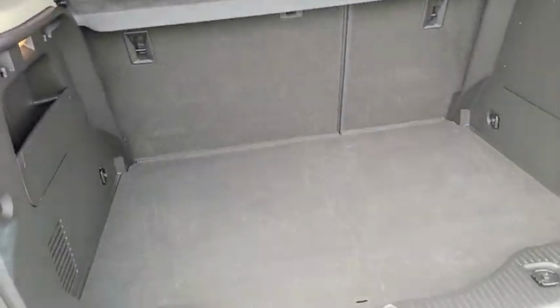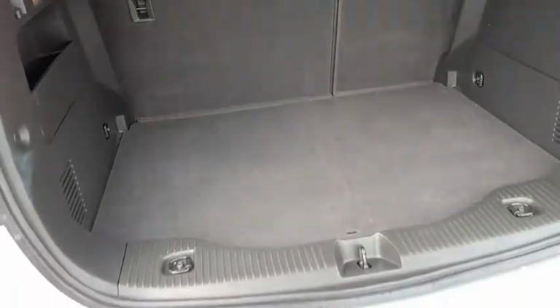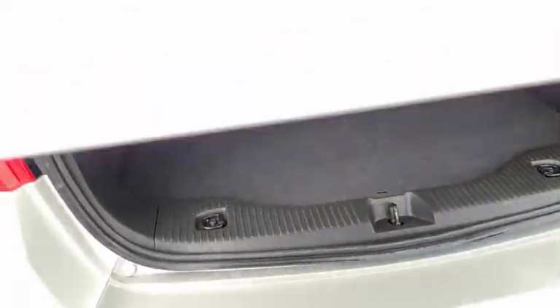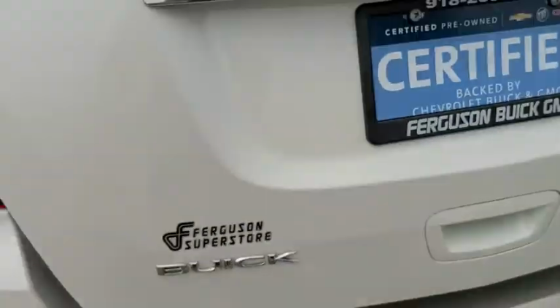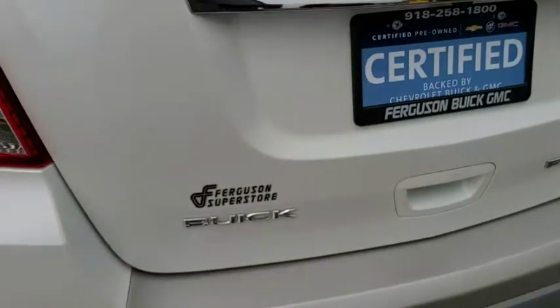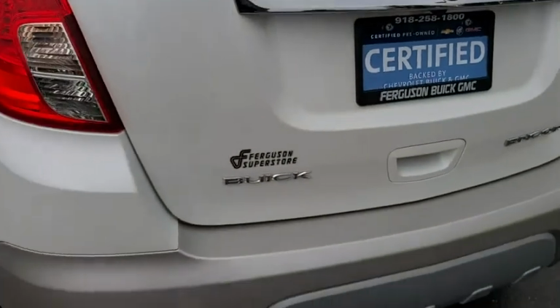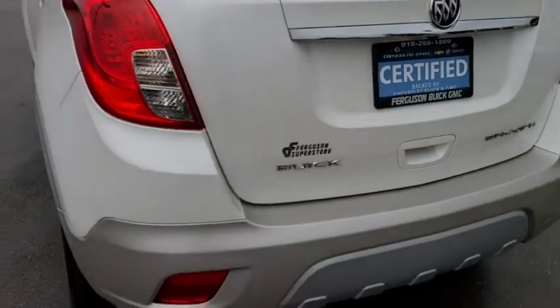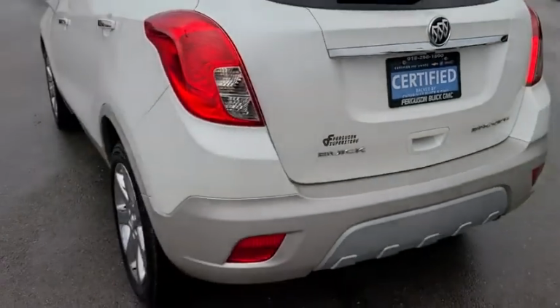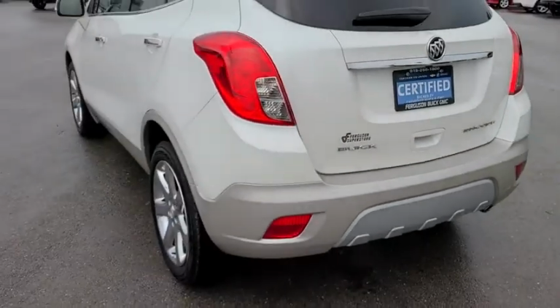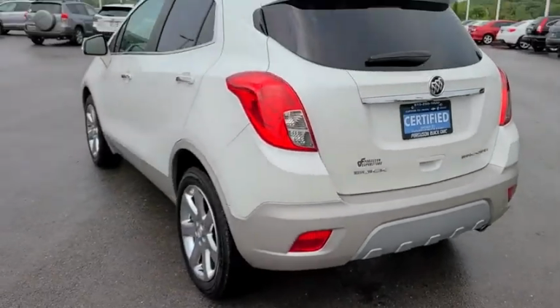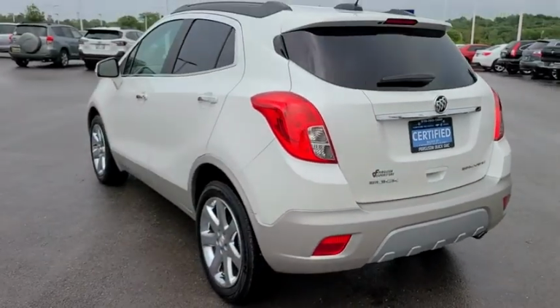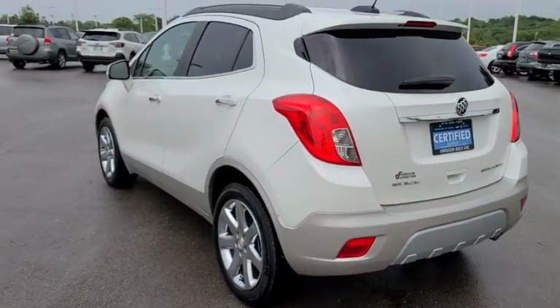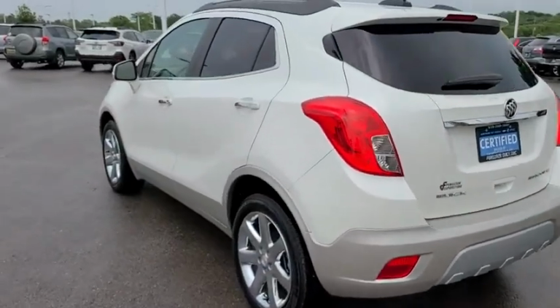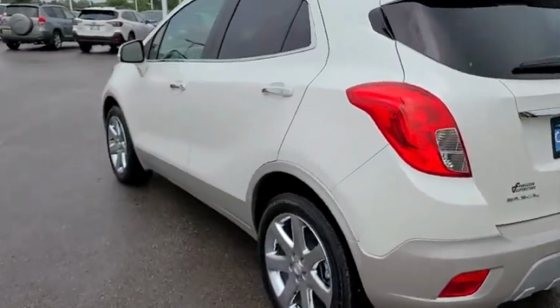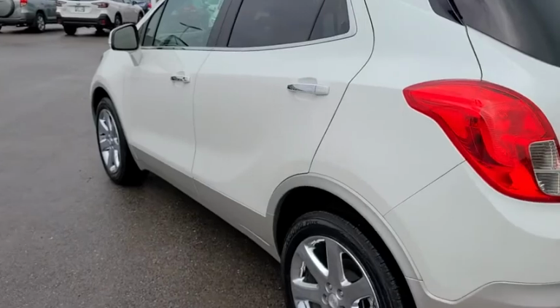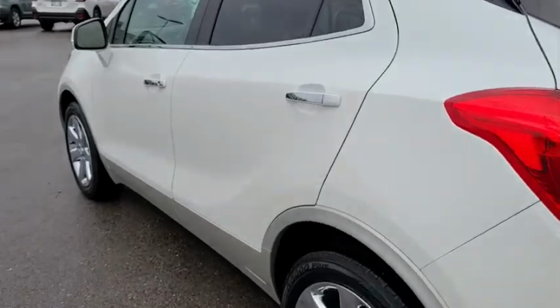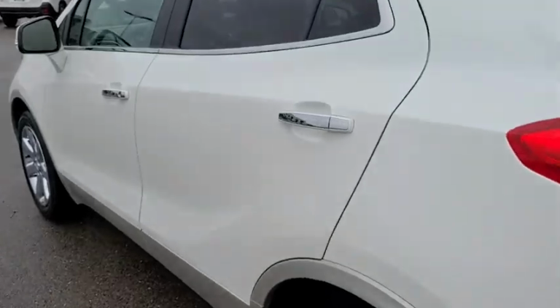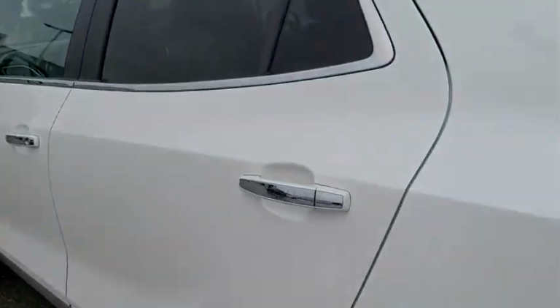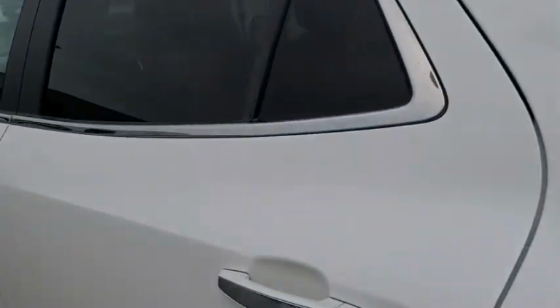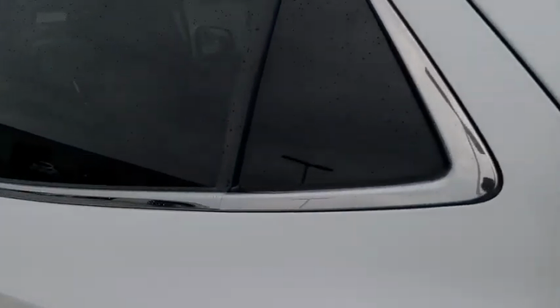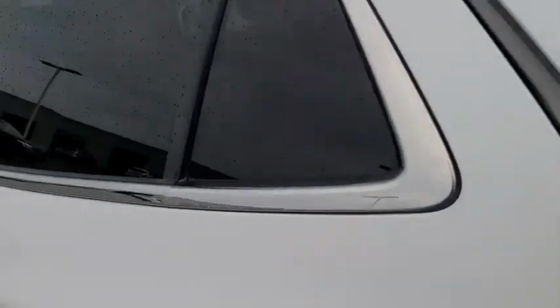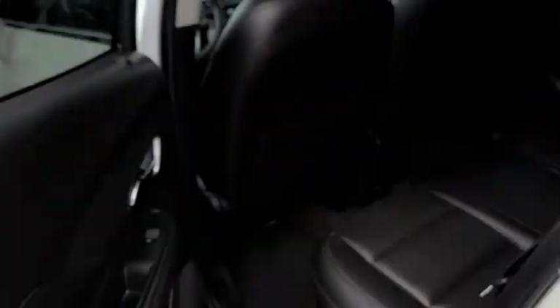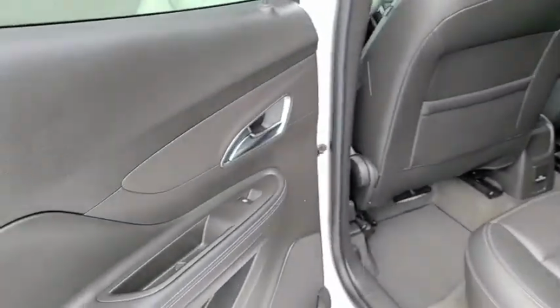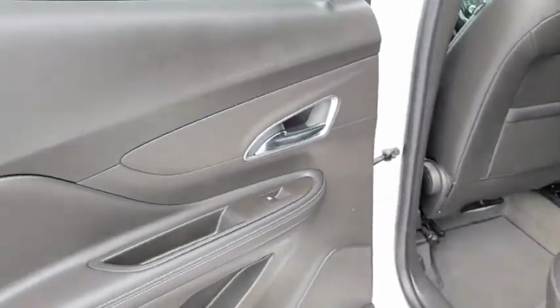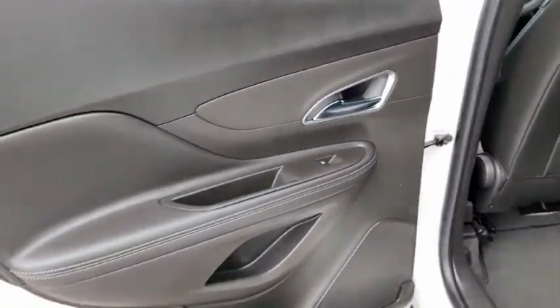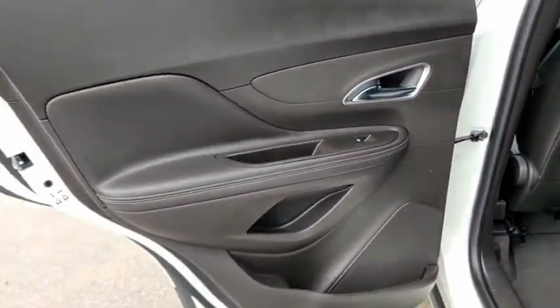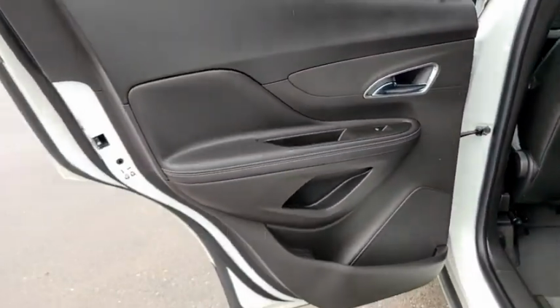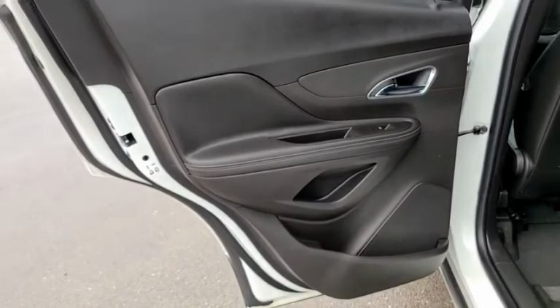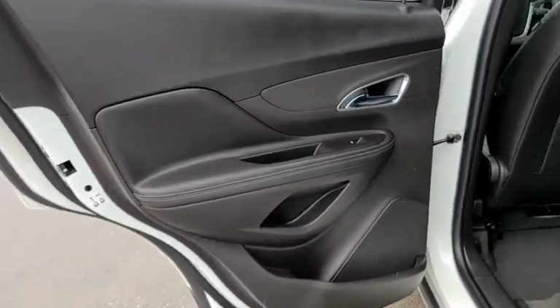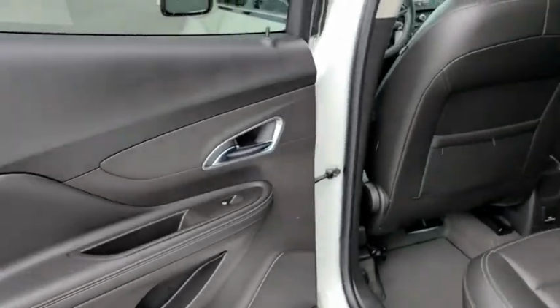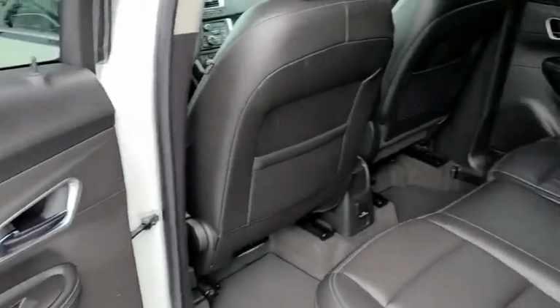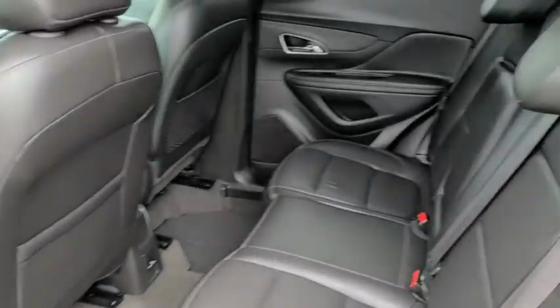Here are some of this vehicle's great options: keyless entry, remote engine start, backup camera, steering wheel audio controls, power passenger seat, anti-lock braking system, traction control, stability control.